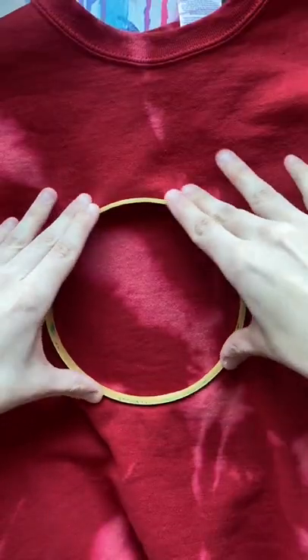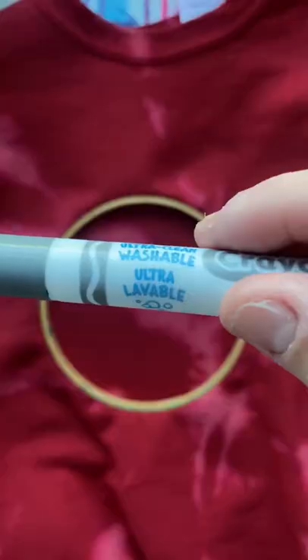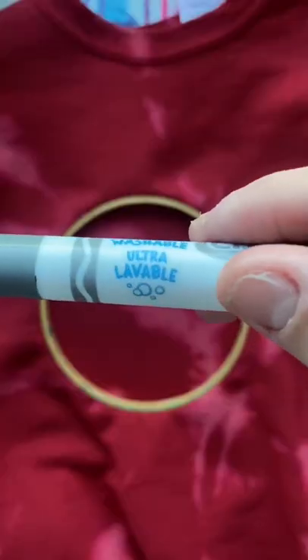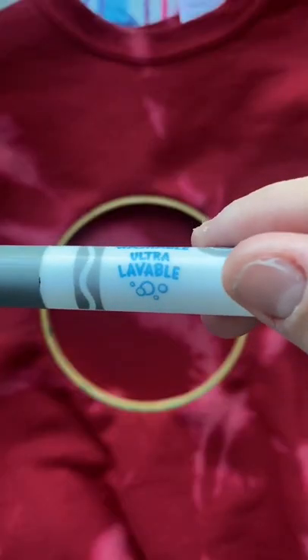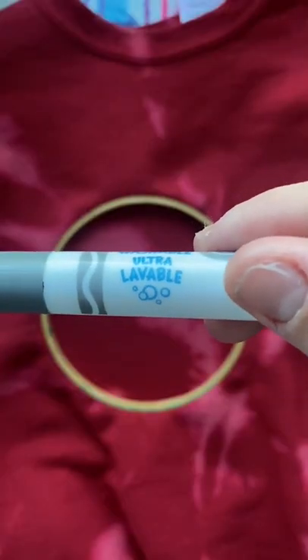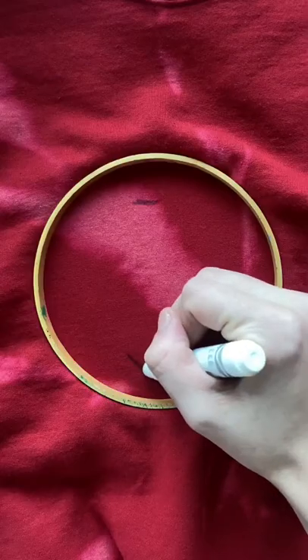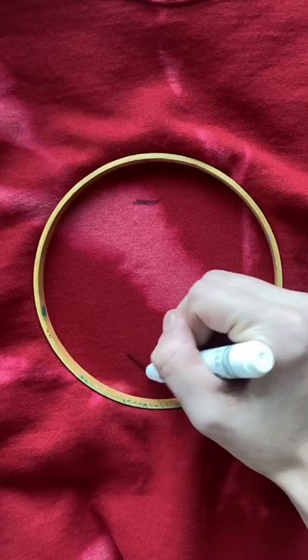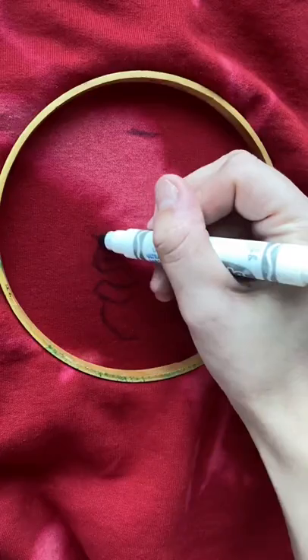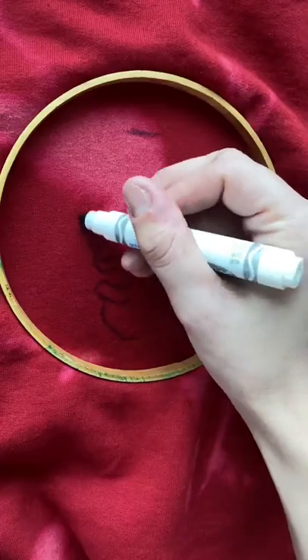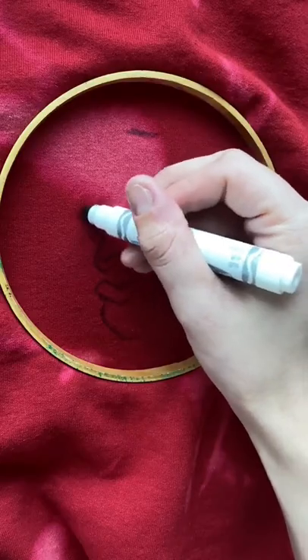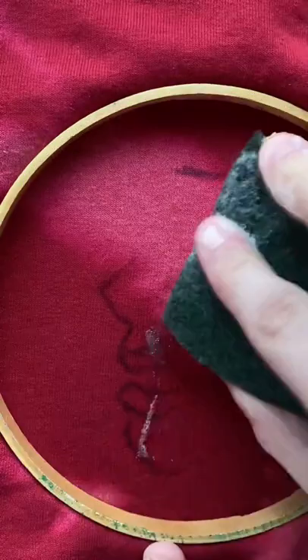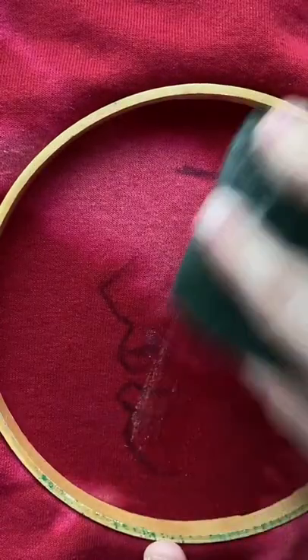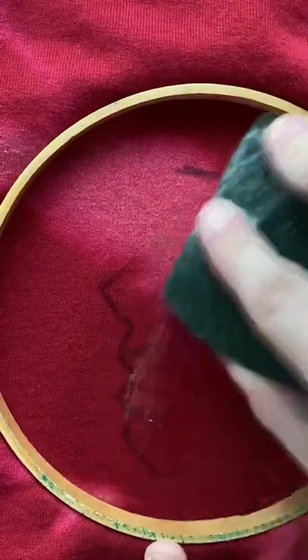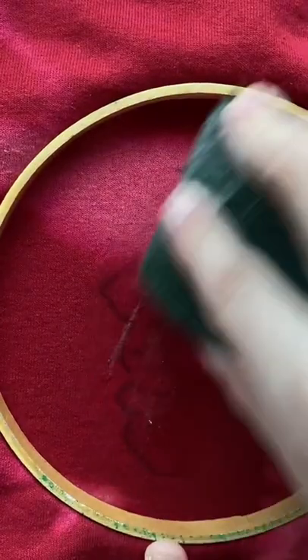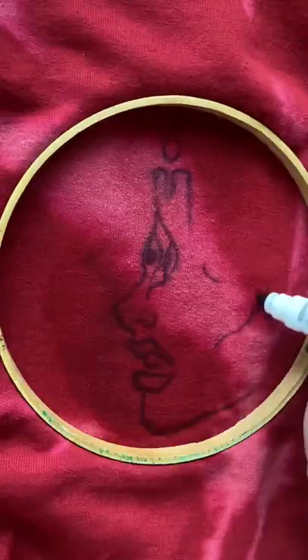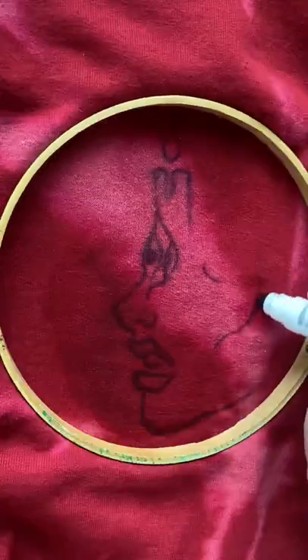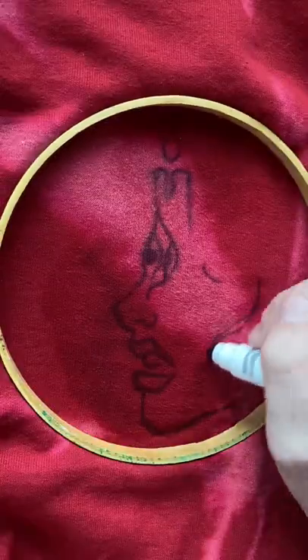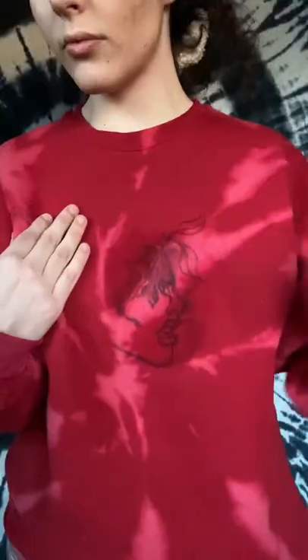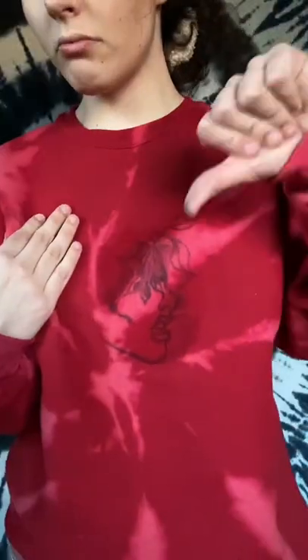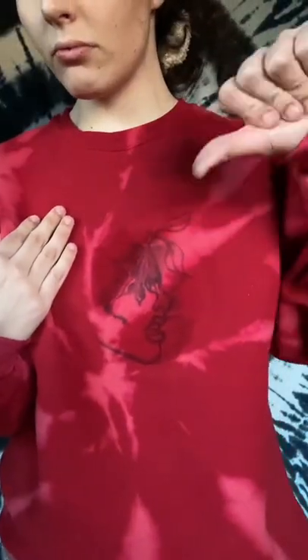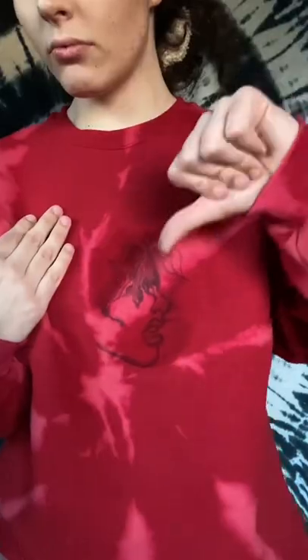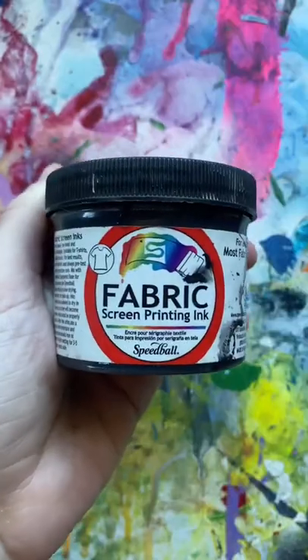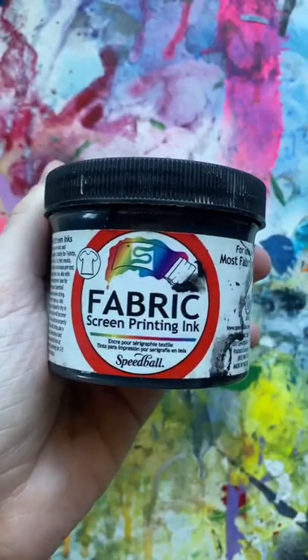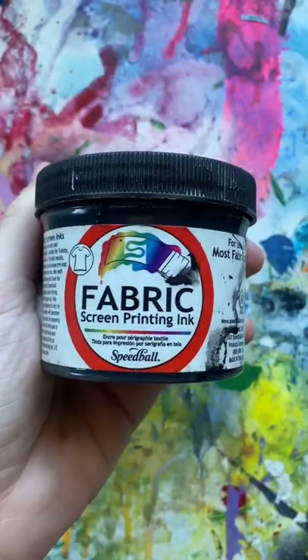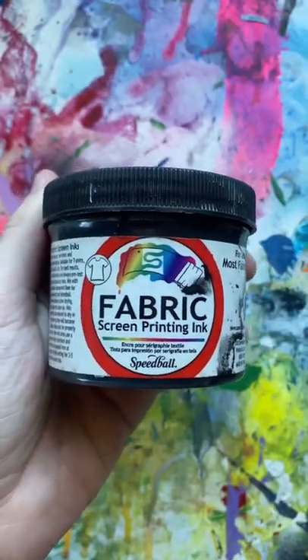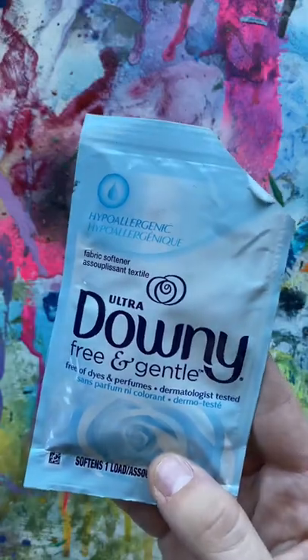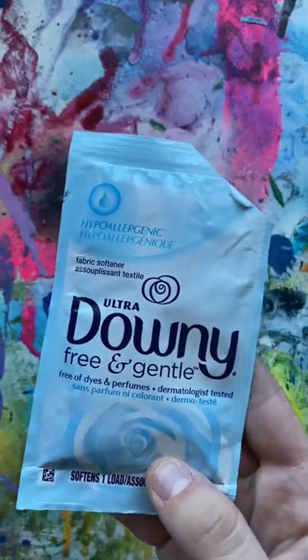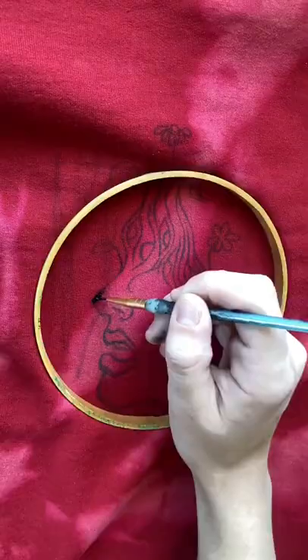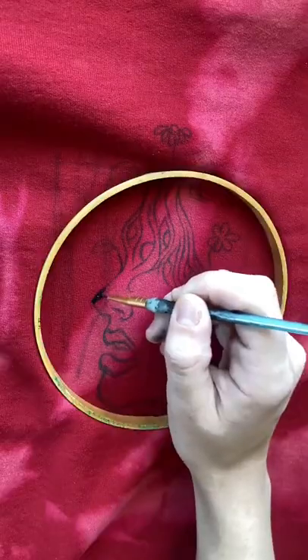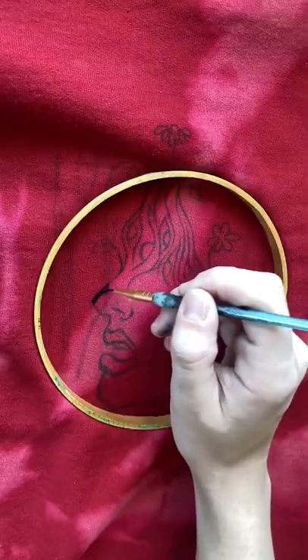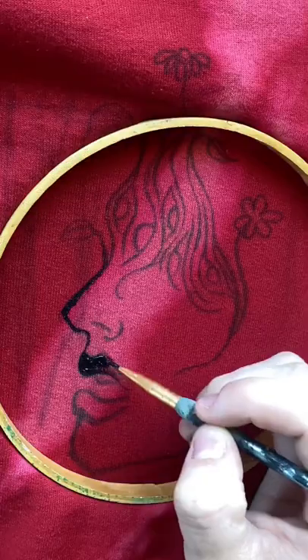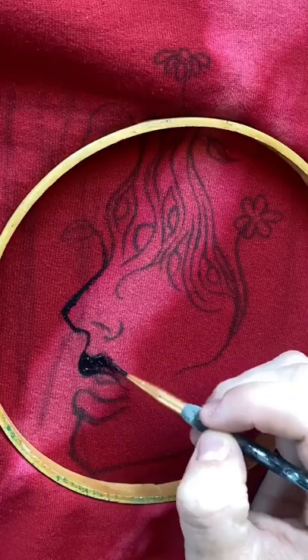I wanted to customize it further, so I grabbed a washable marker and started drawing out a design. This actually worked out super well because I messed up the drawing like 20 times and I was able to just scrub it off. But once everything looked okay, I got some fabric paint and a little bit of fabric softener and started inking it over my marker.